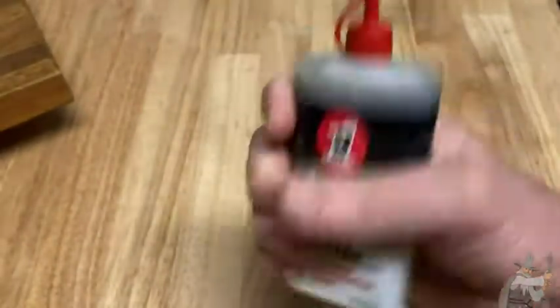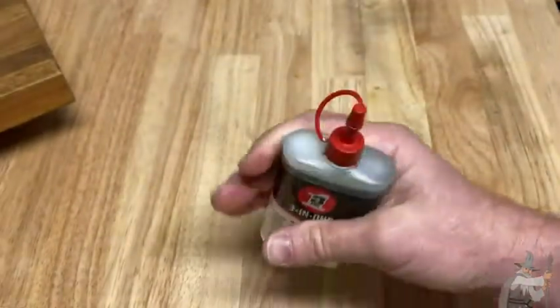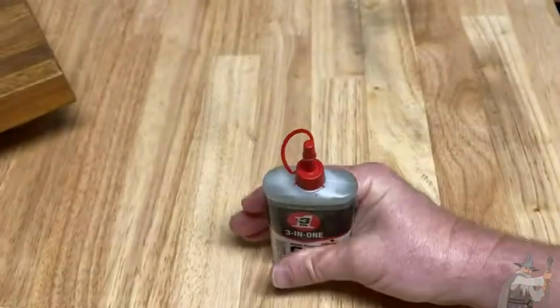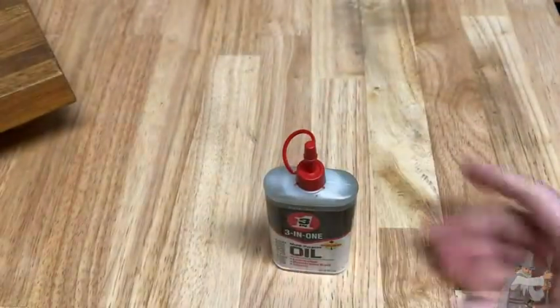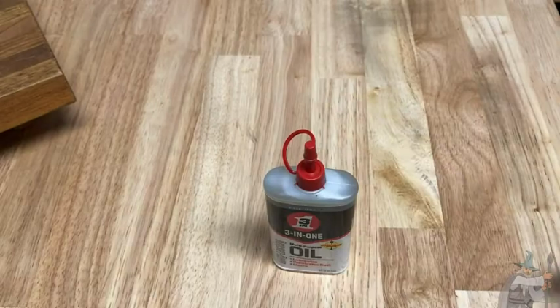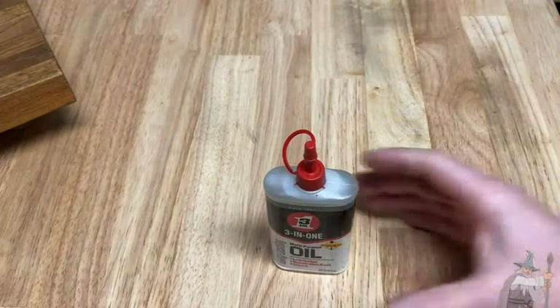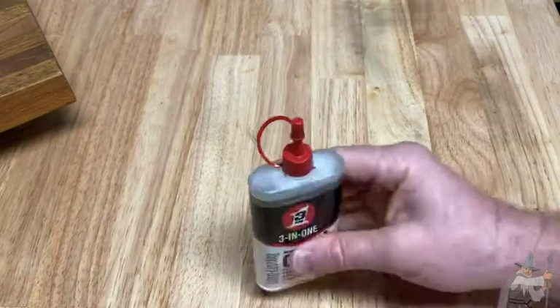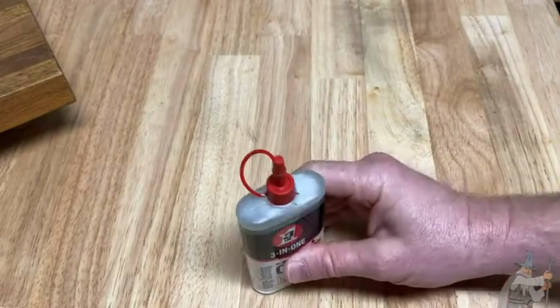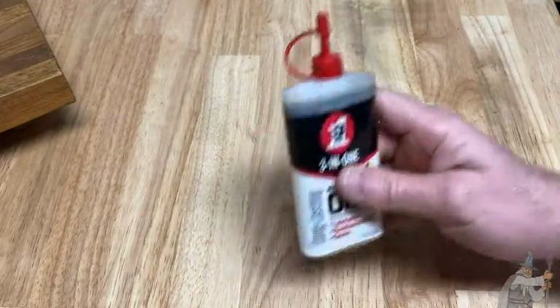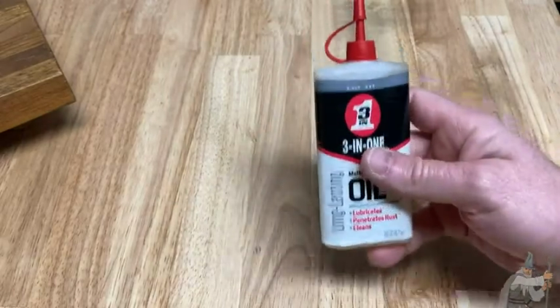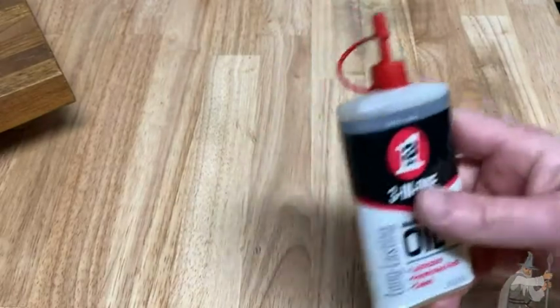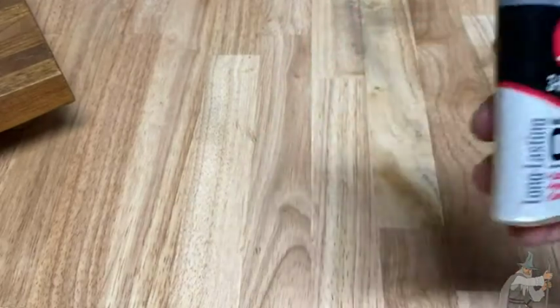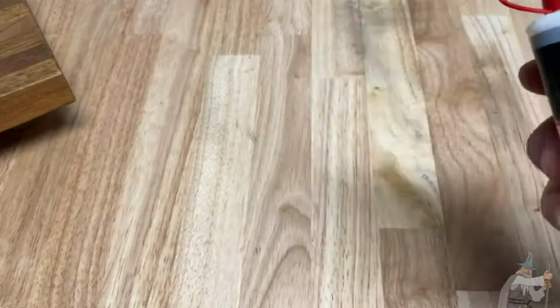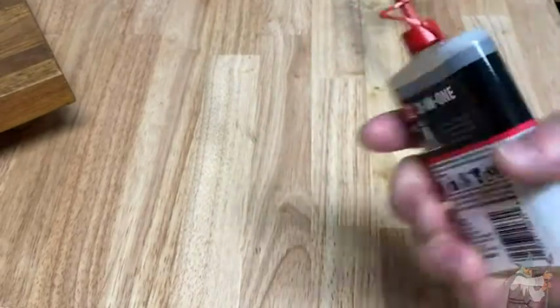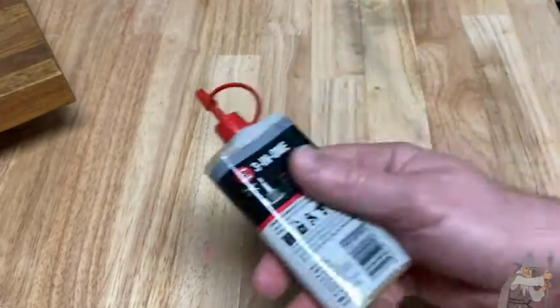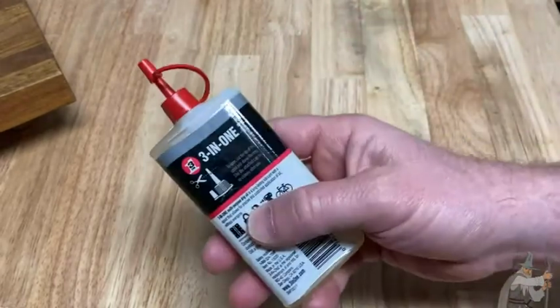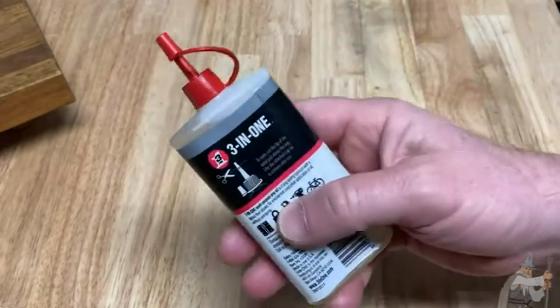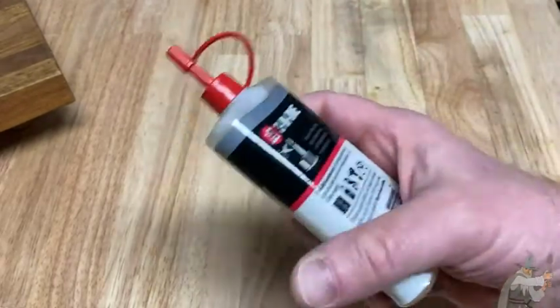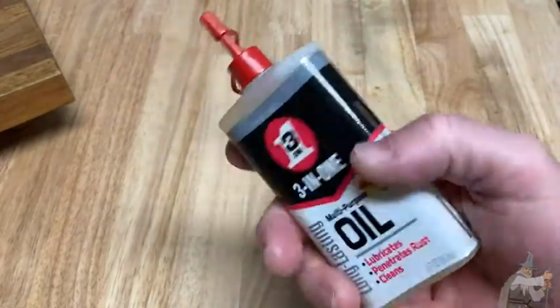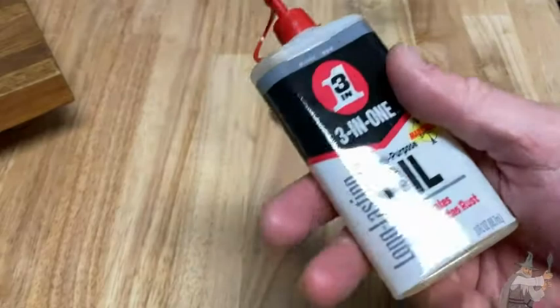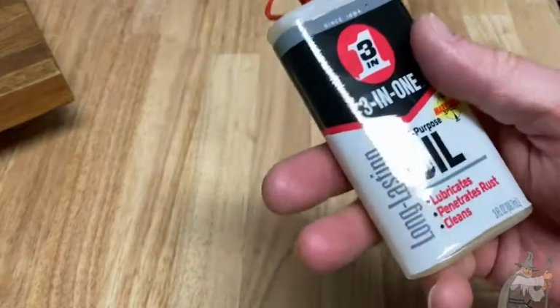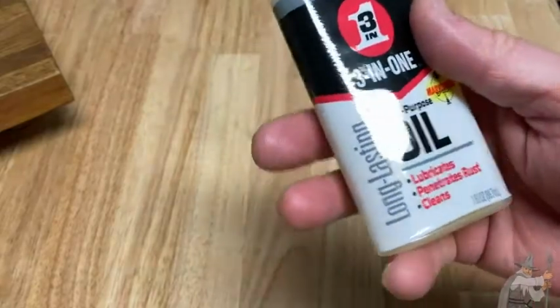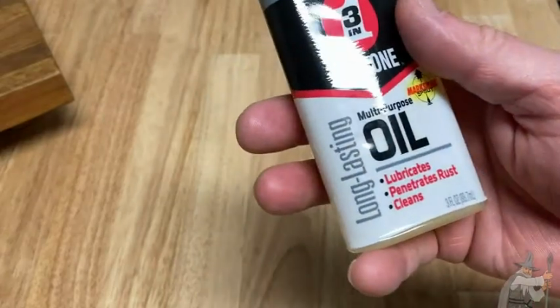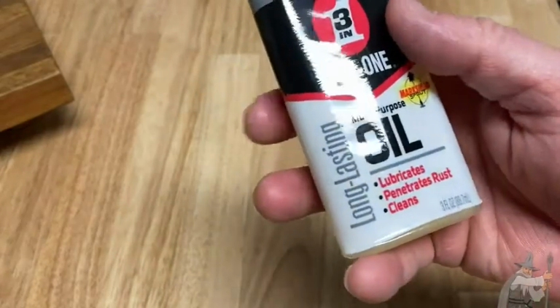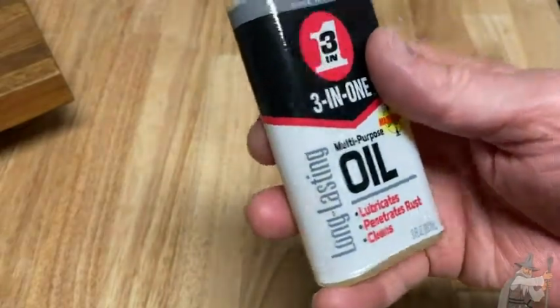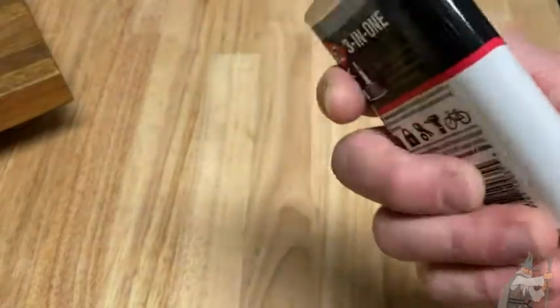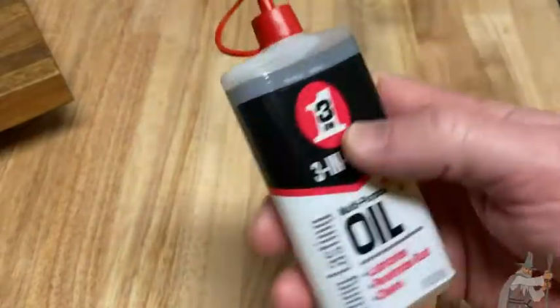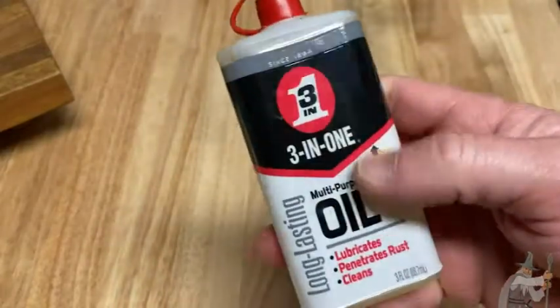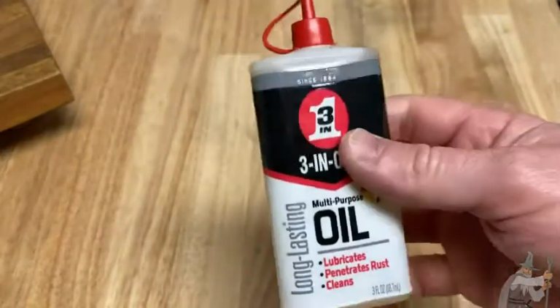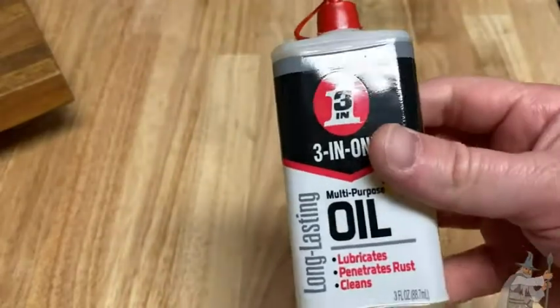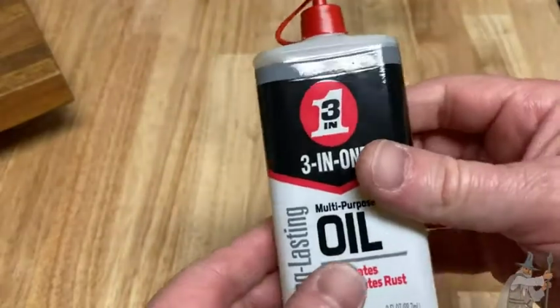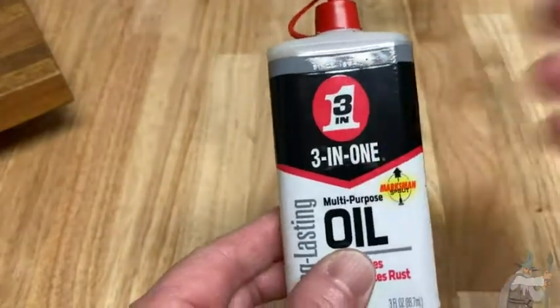It's a good size bottle — it's small. You can easily store it in the garage anywhere, because it's so small. I'm going to go ahead and take some of this stuff and put it on a door.